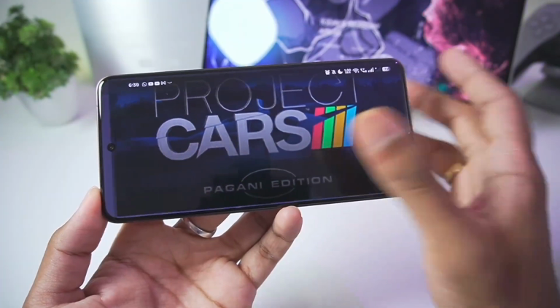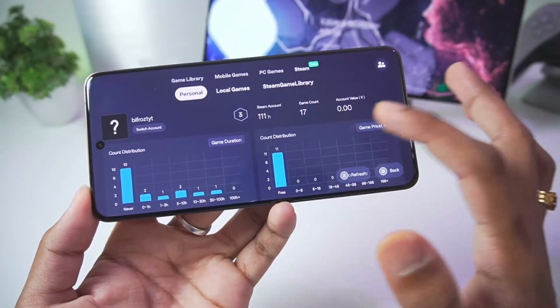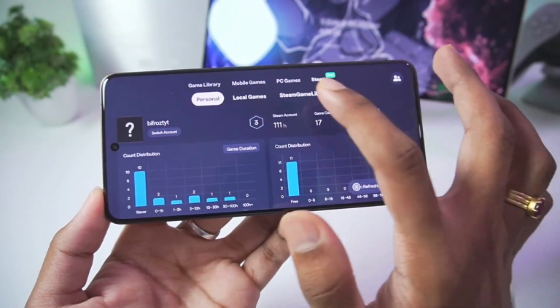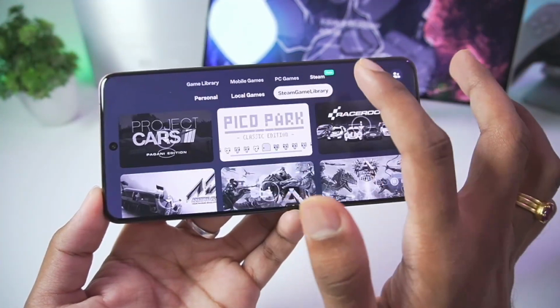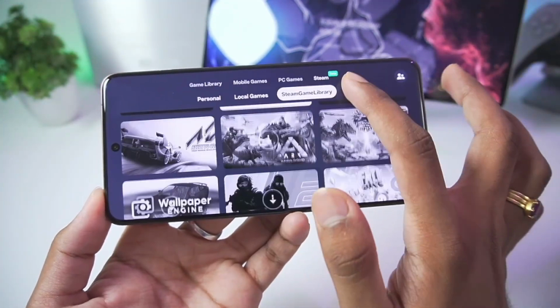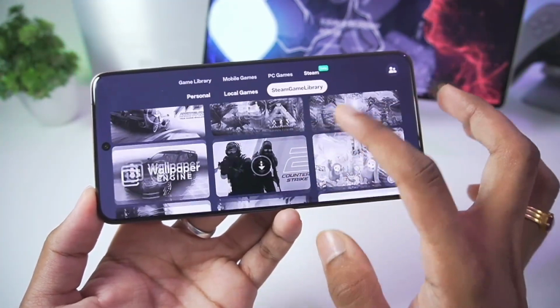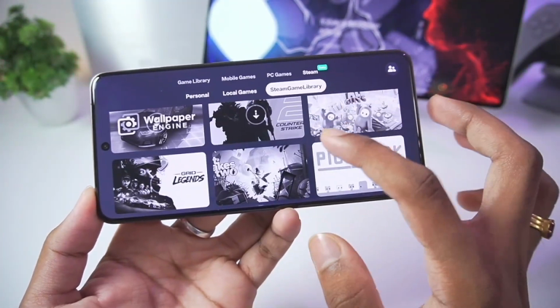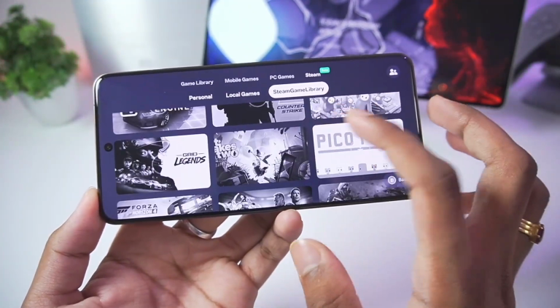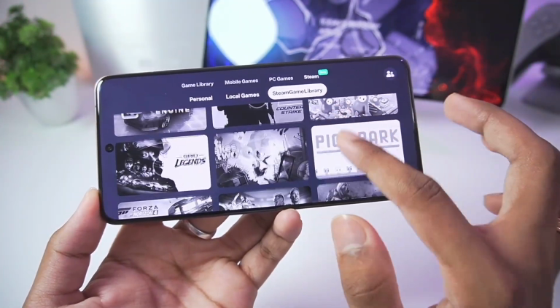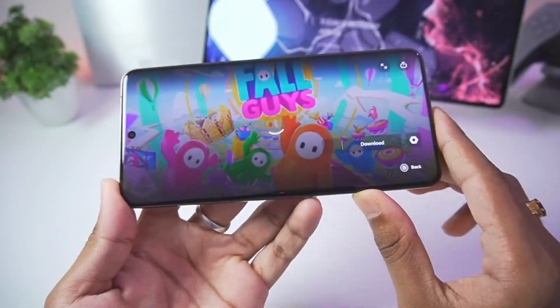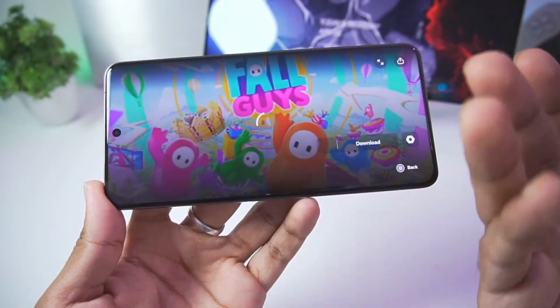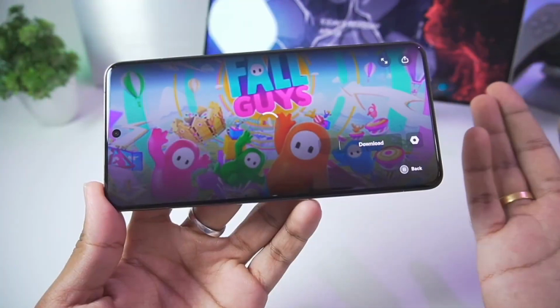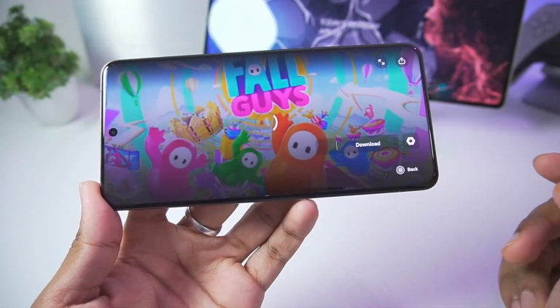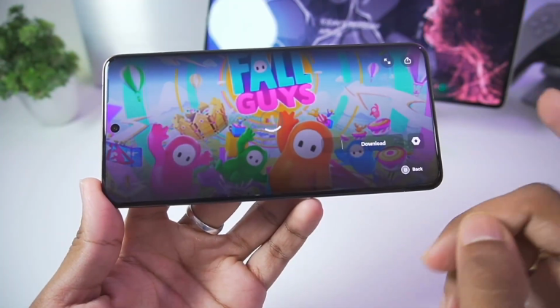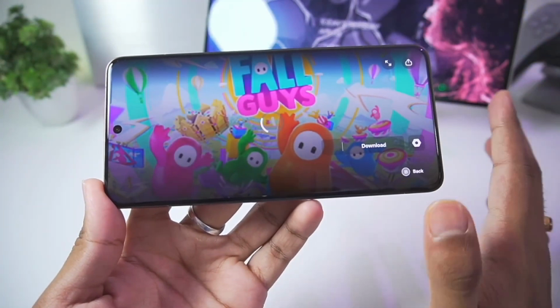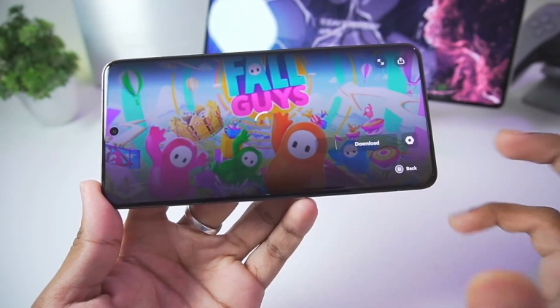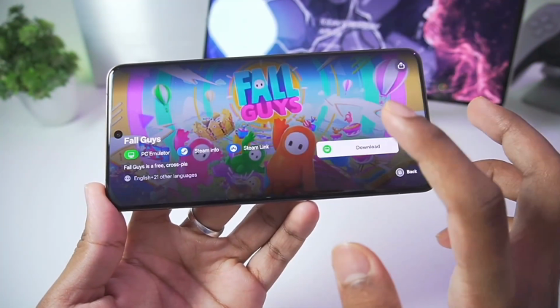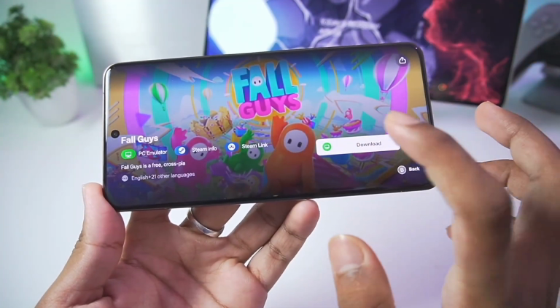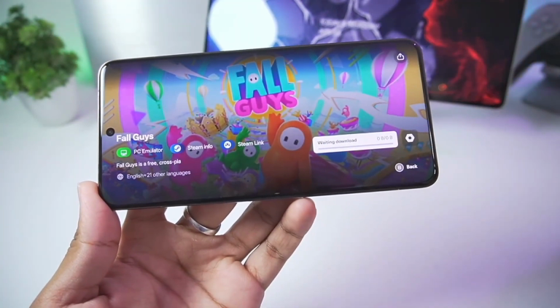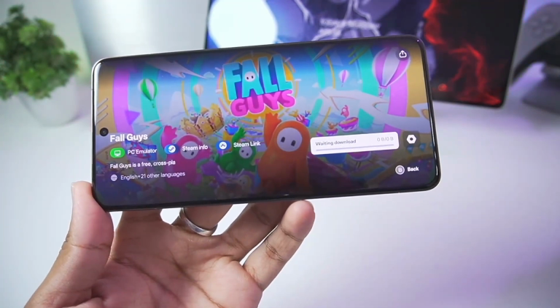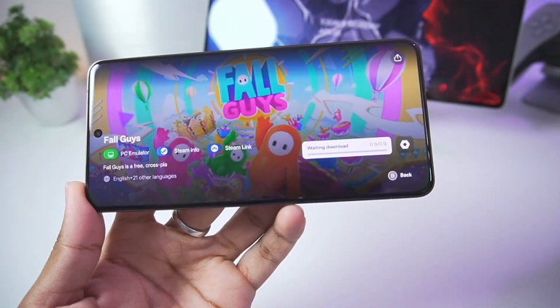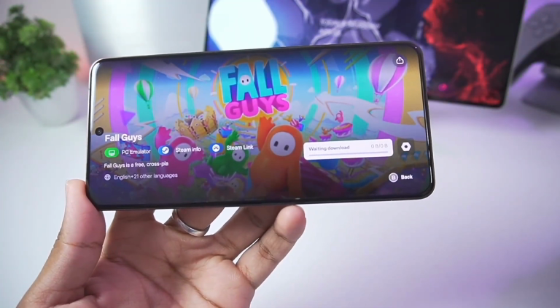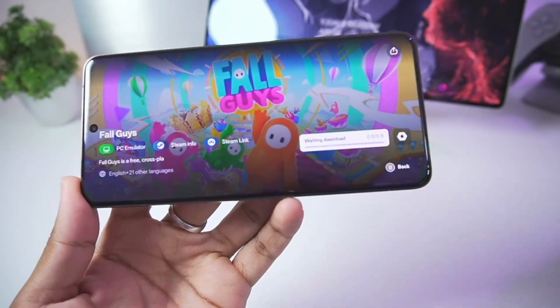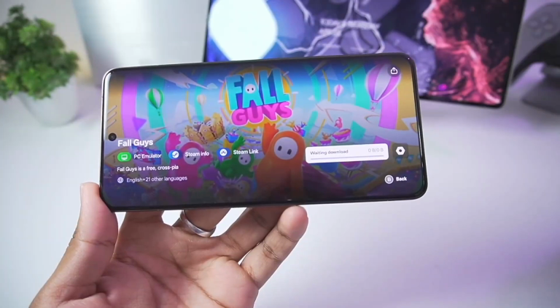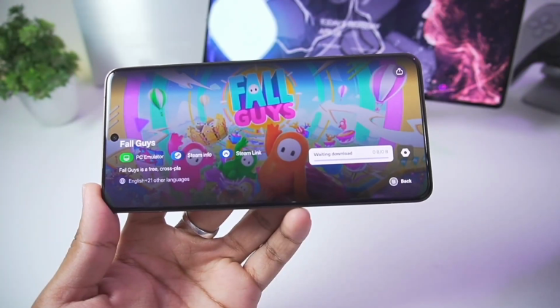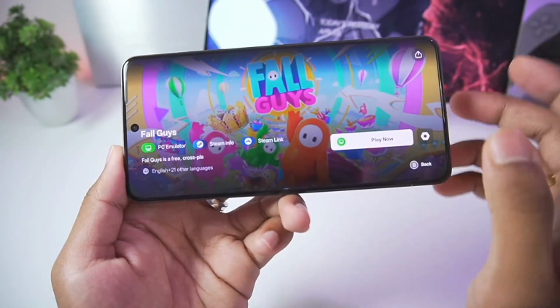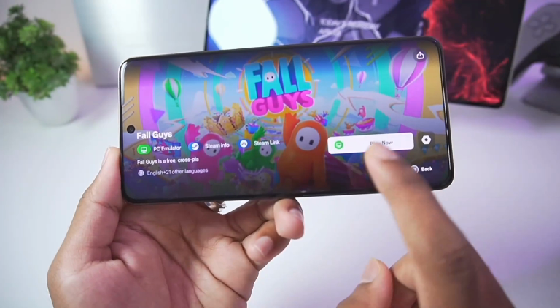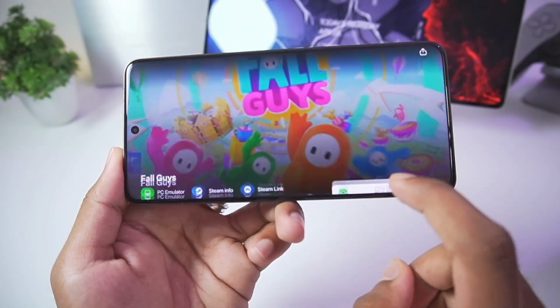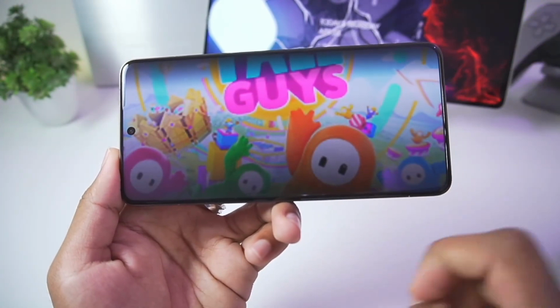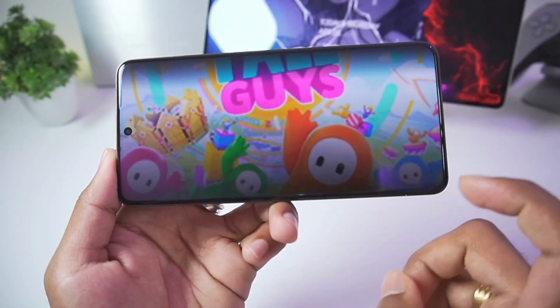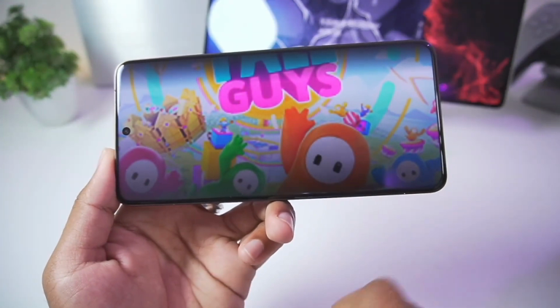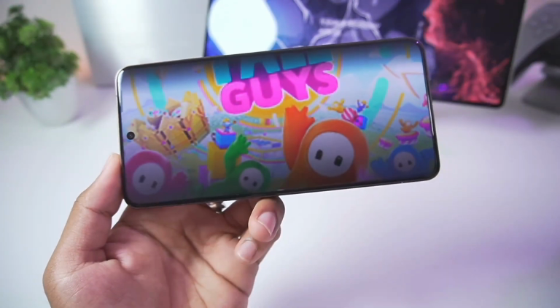I've seen someone testing out GTA as well and it did not boot. Let's try out another game — it's going to be Fall Guys. I know Fall Guys is already available for mobile, but I want to see if it's possible to emulate the PC version on my Android device.